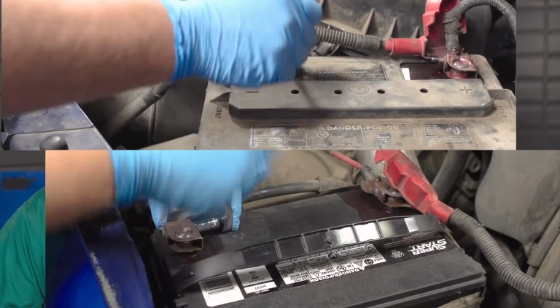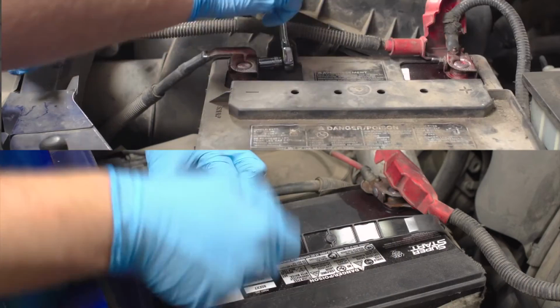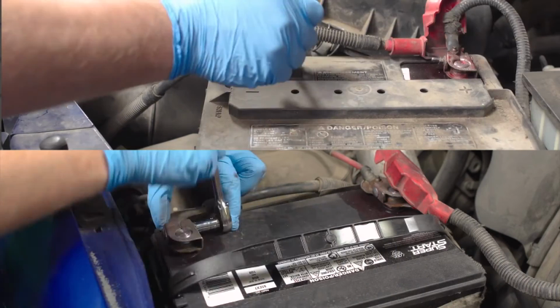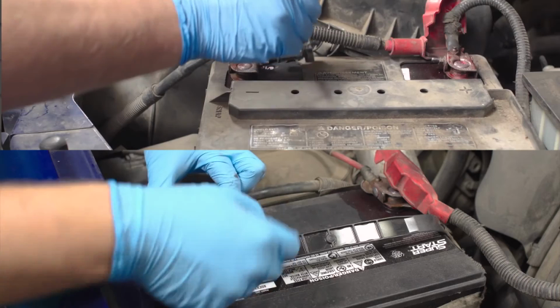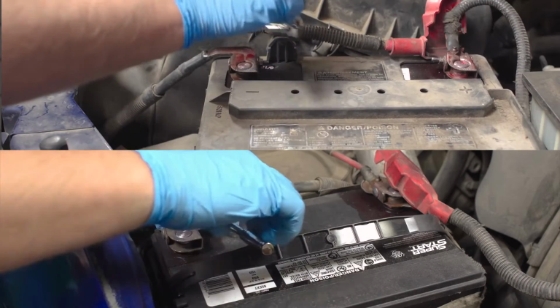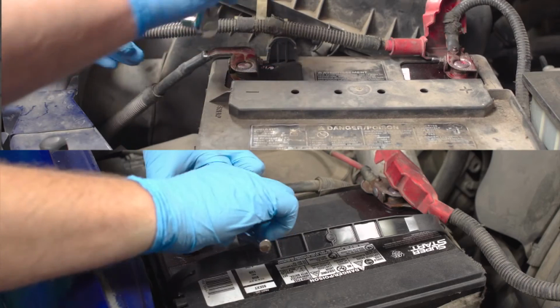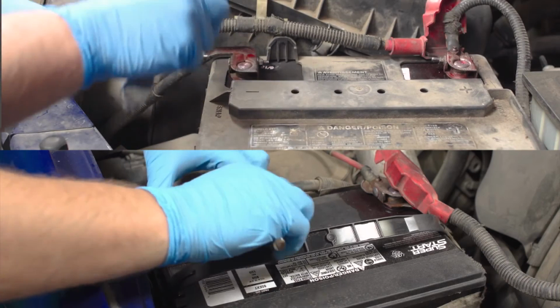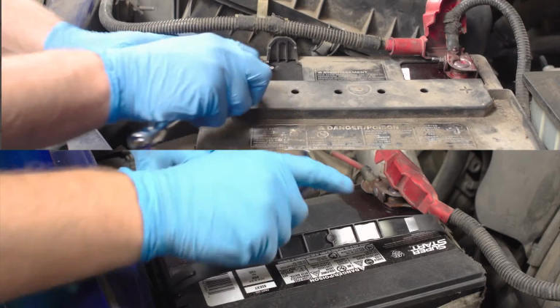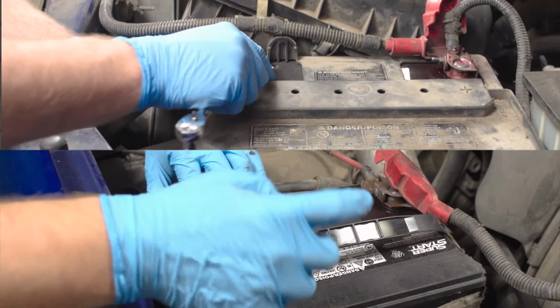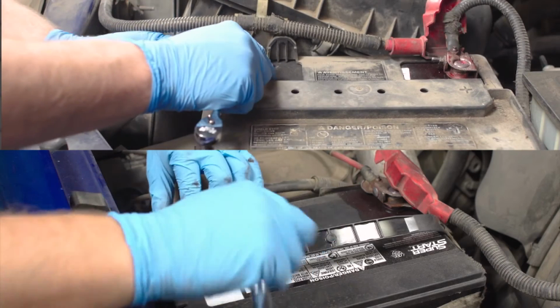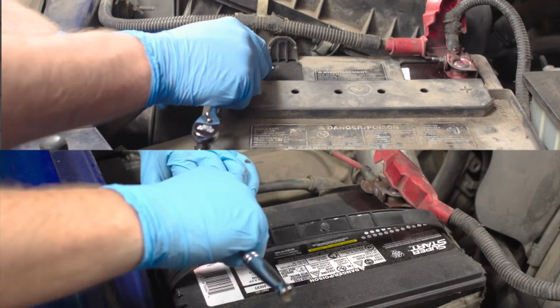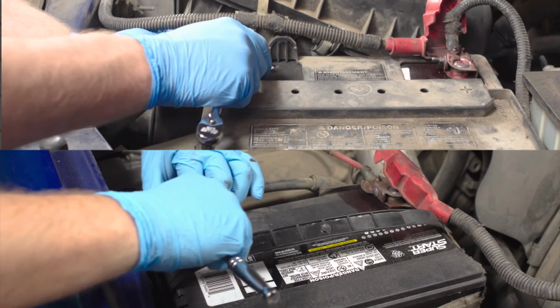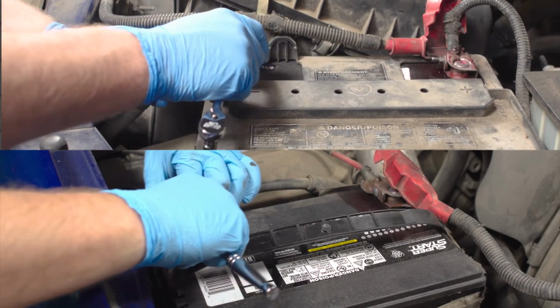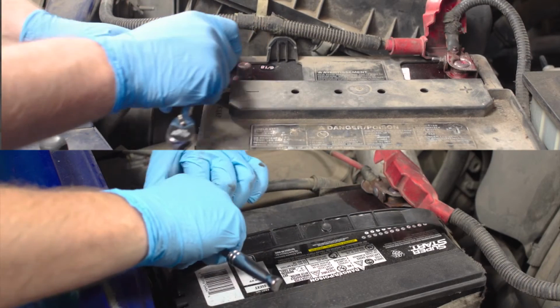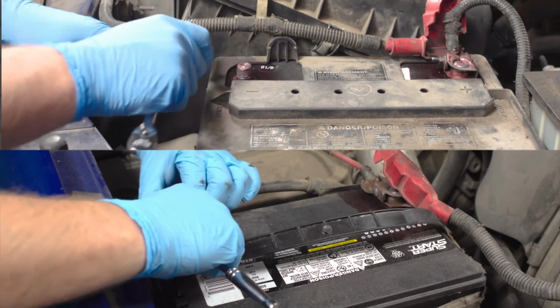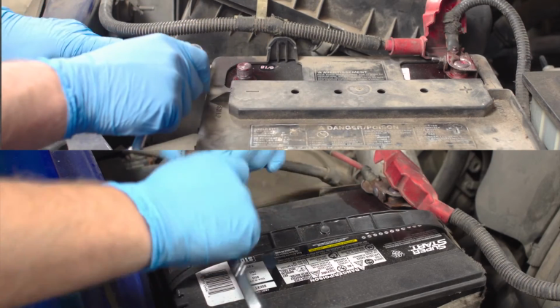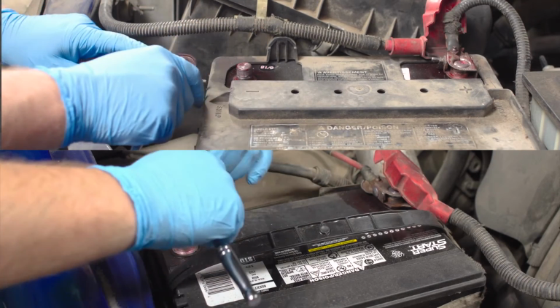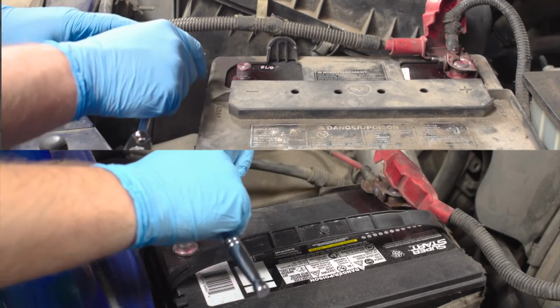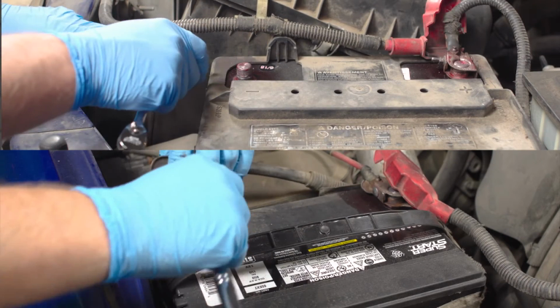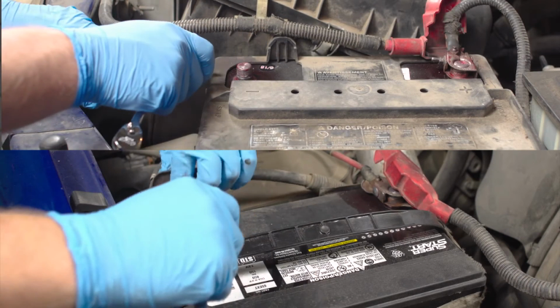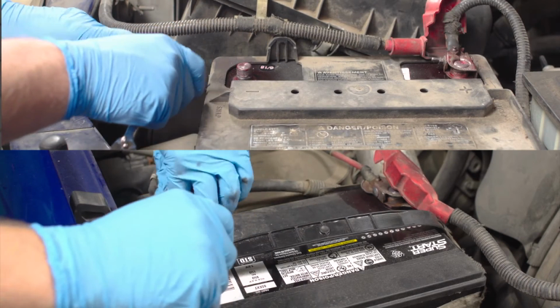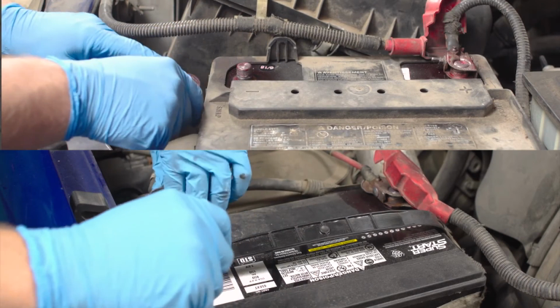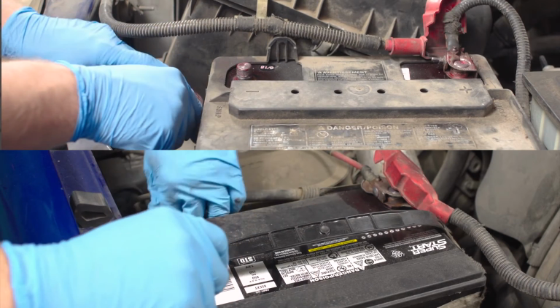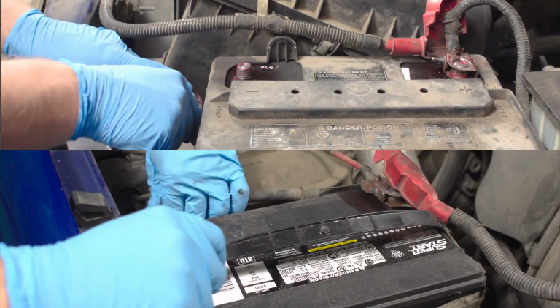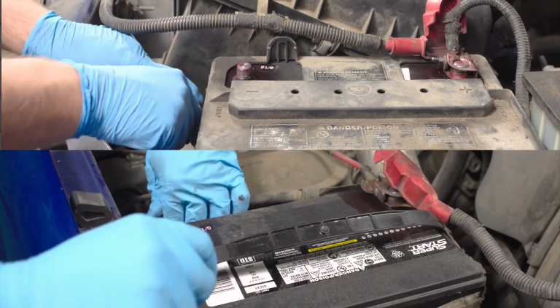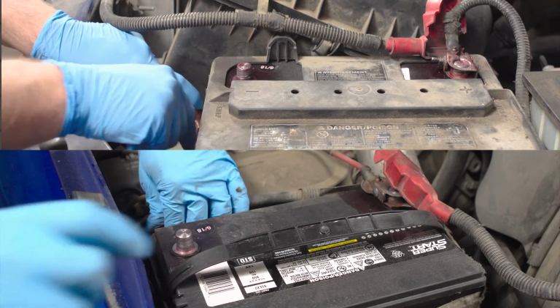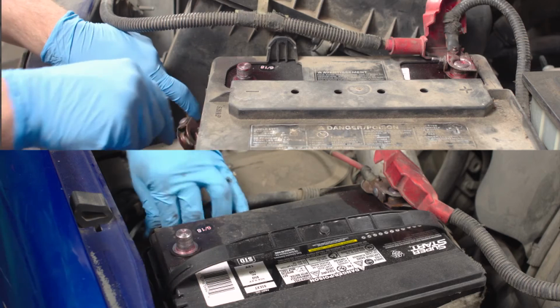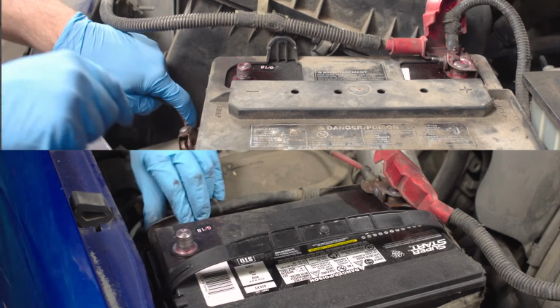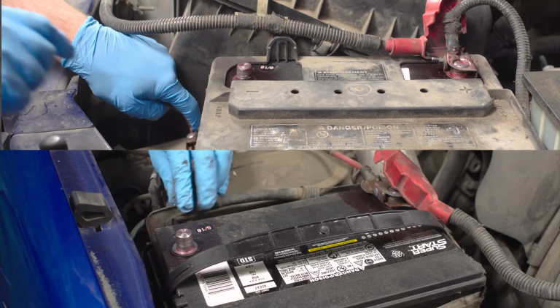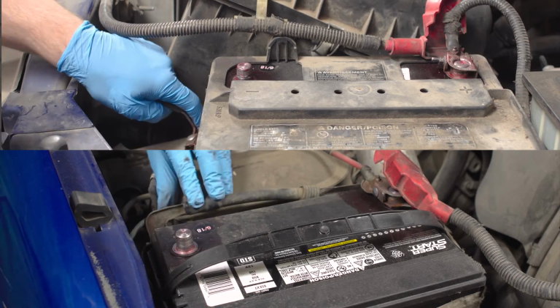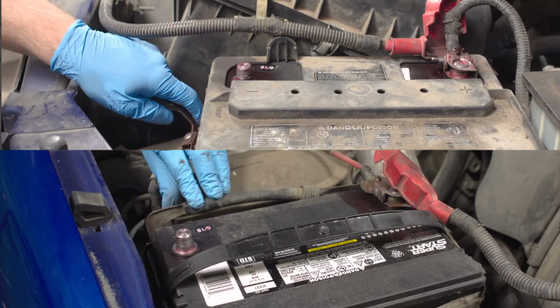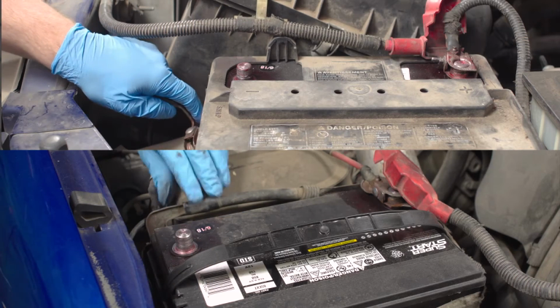Raise your hood and disconnect your negative battery cable, or cables if you have two batteries. Set them aside someplace safe where they can't touch metal.